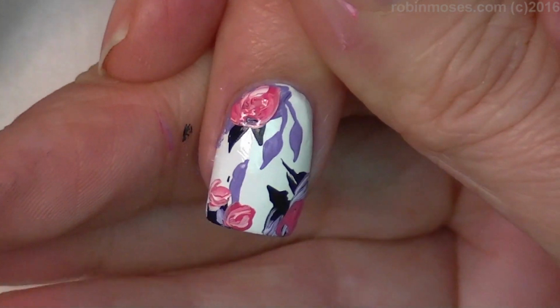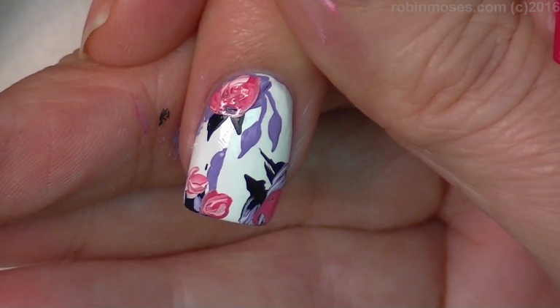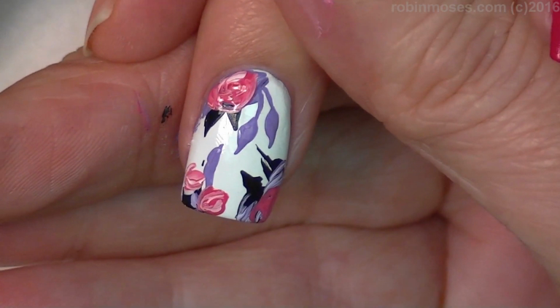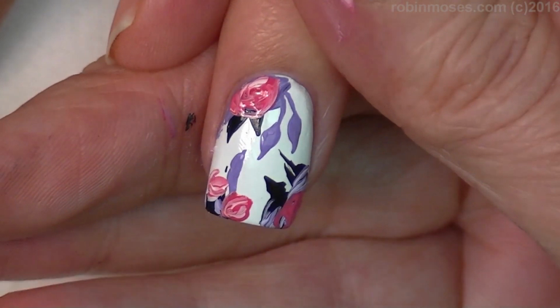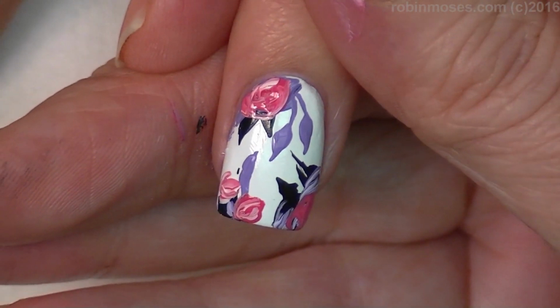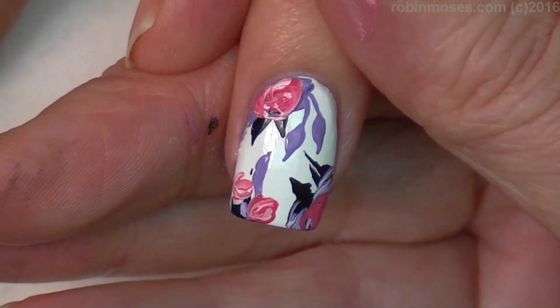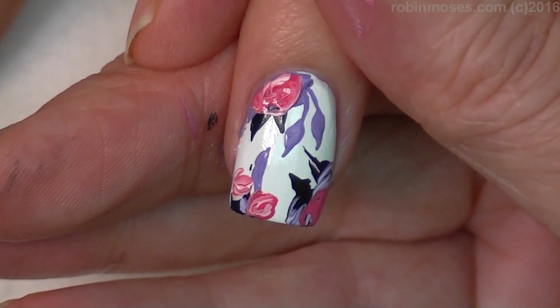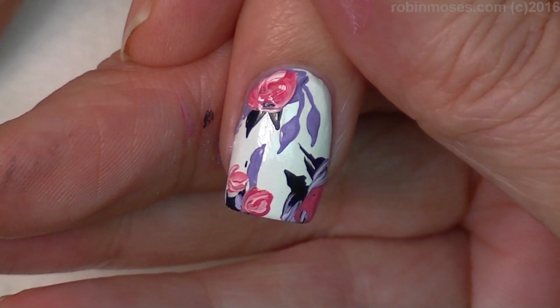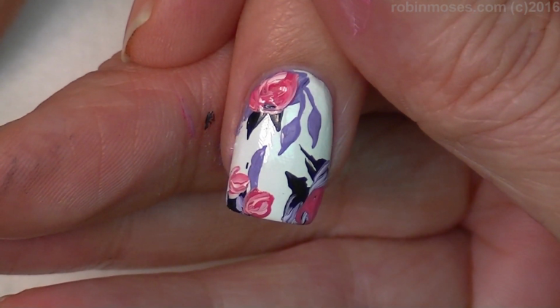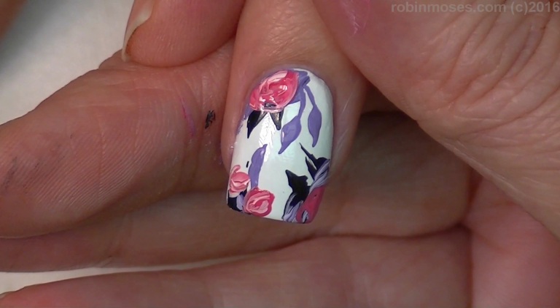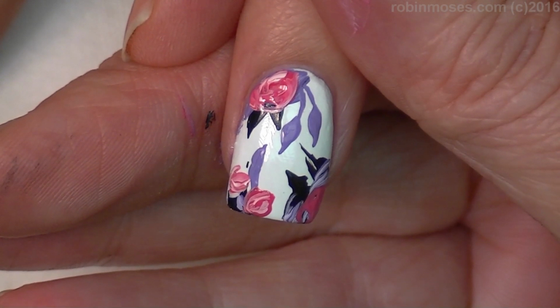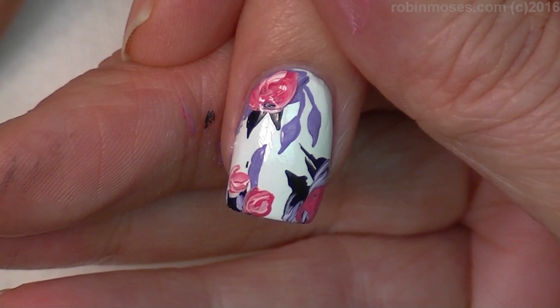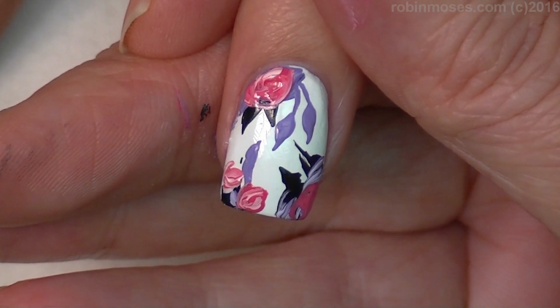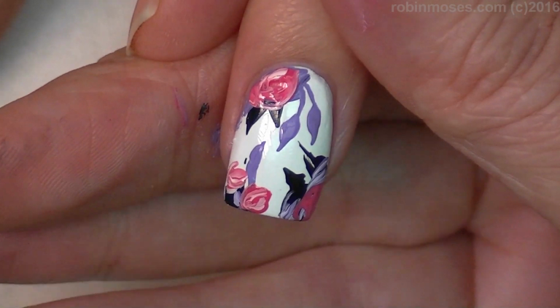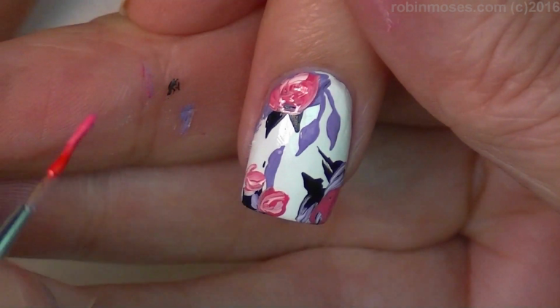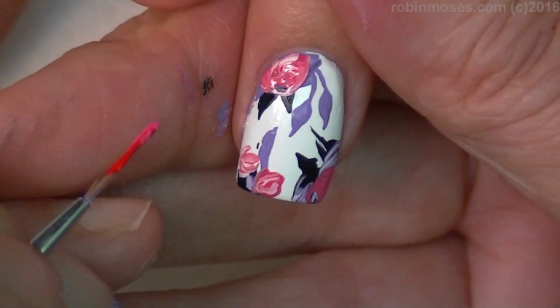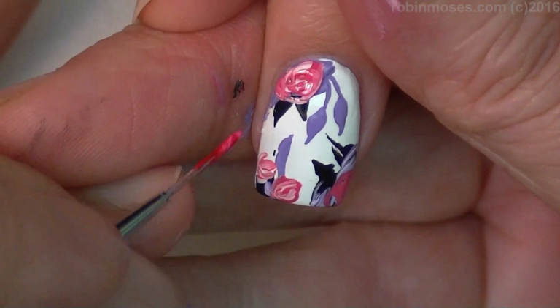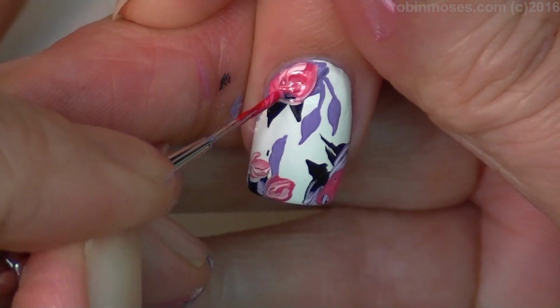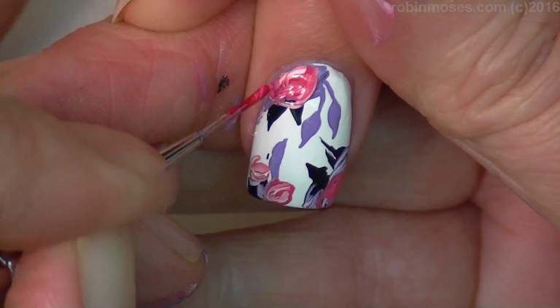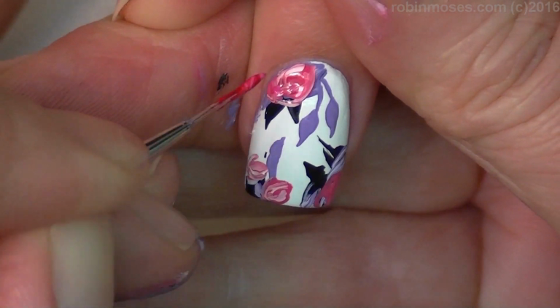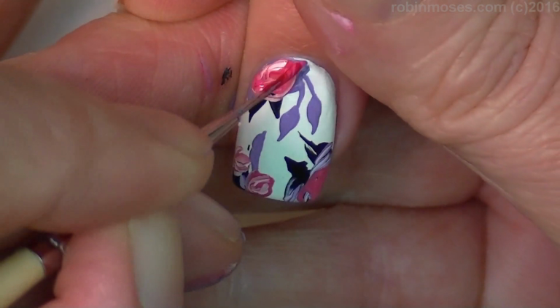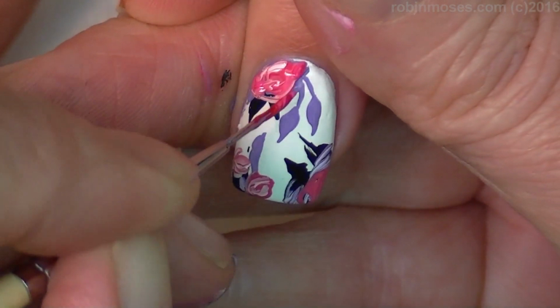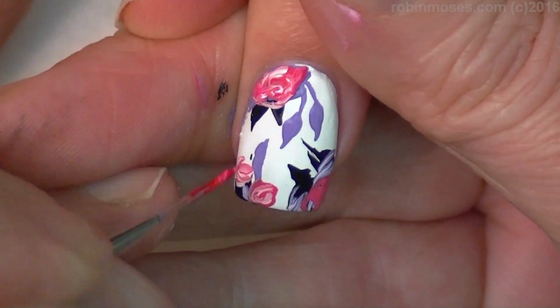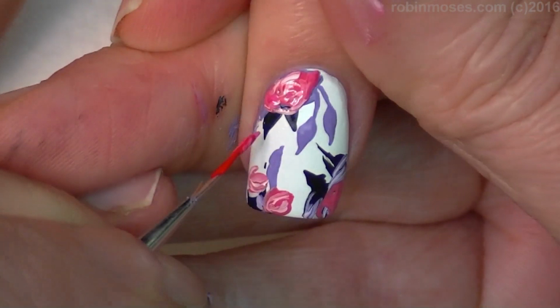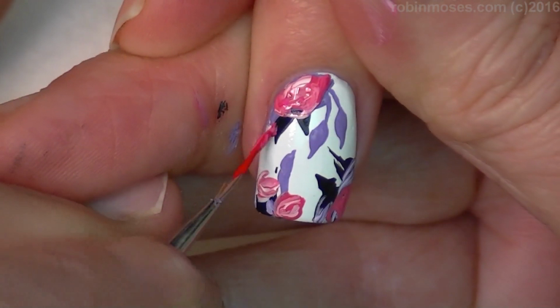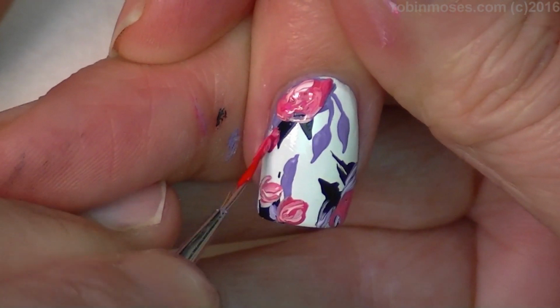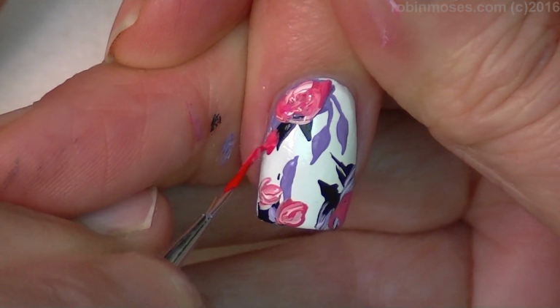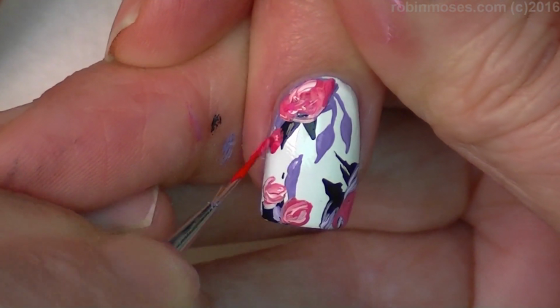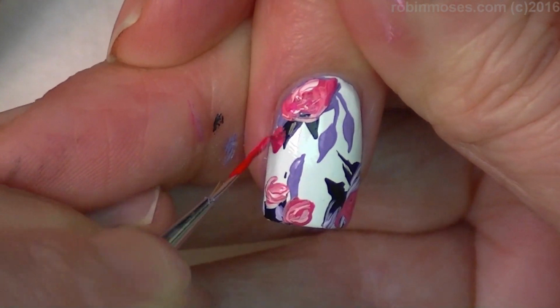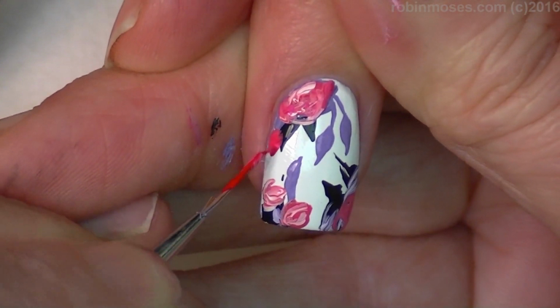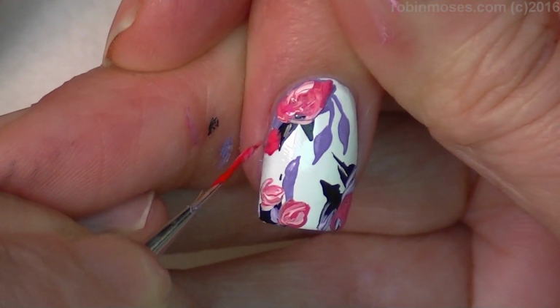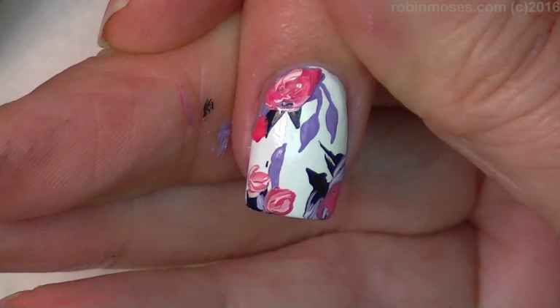Then with the red and the purple, I'm just going to go into a little bit of a deeper color and then just hit in there around. This has to dry a little bit.